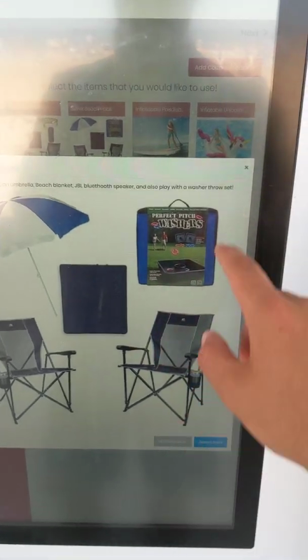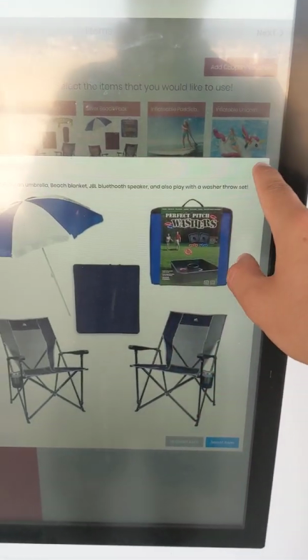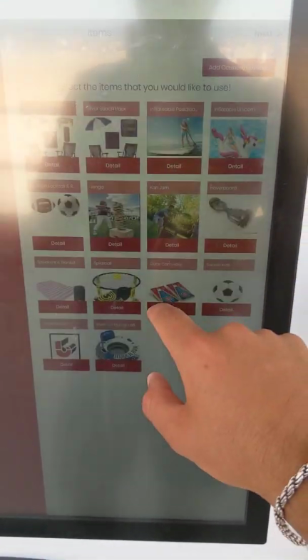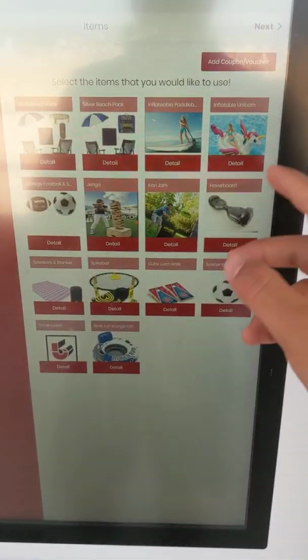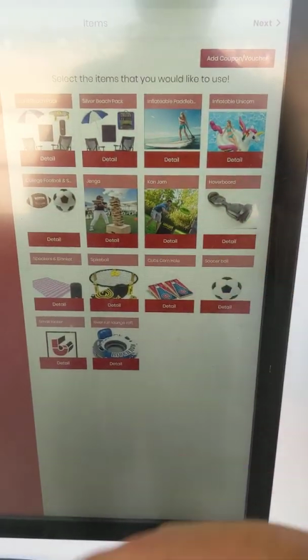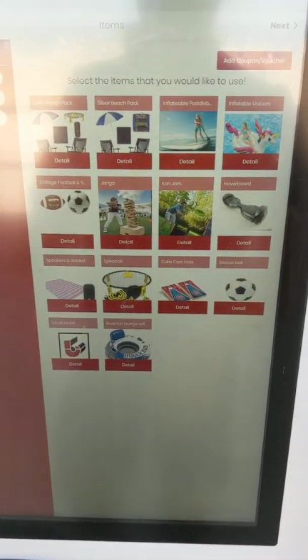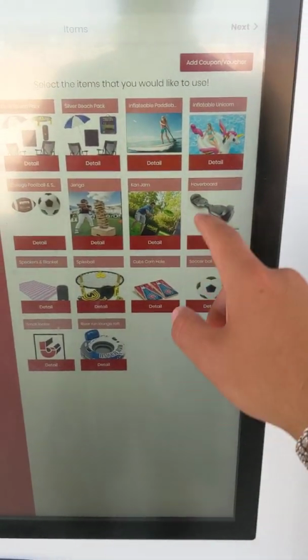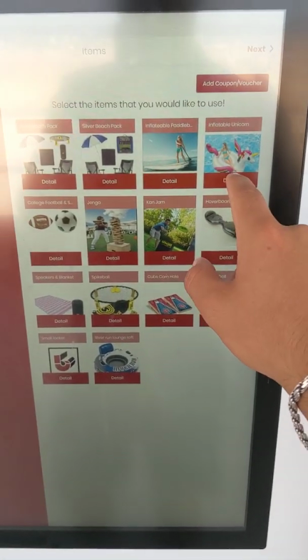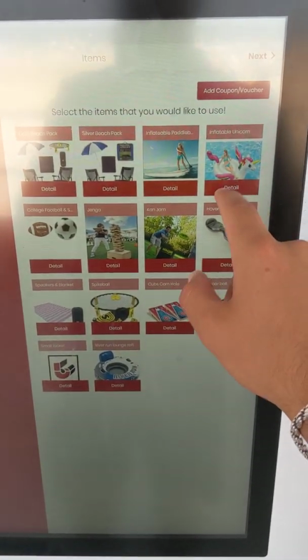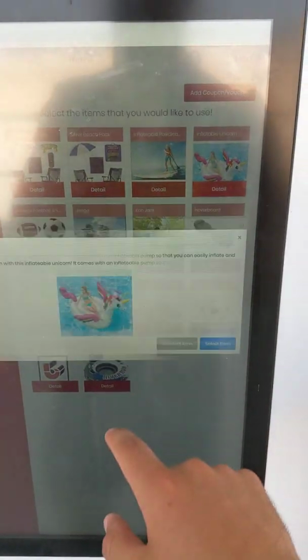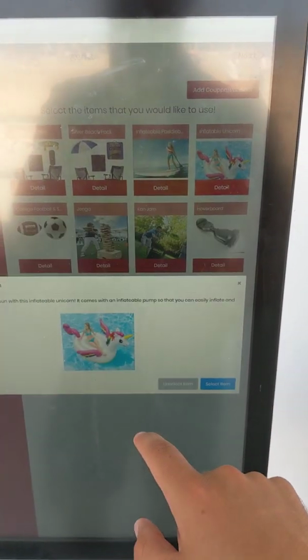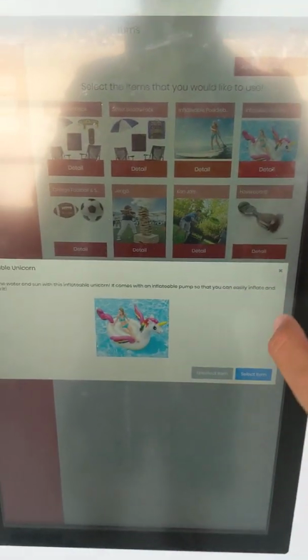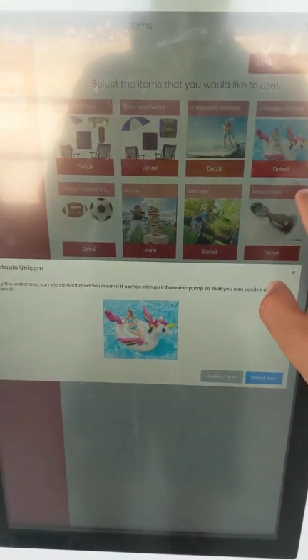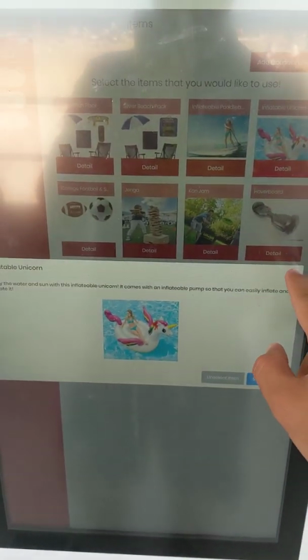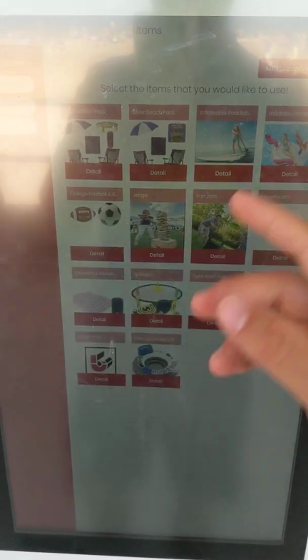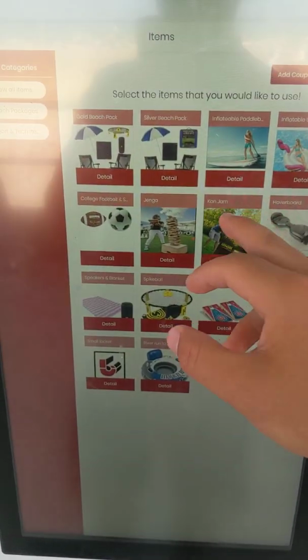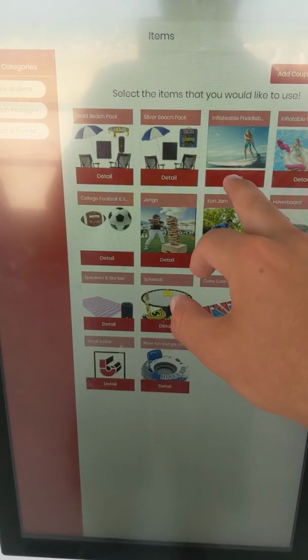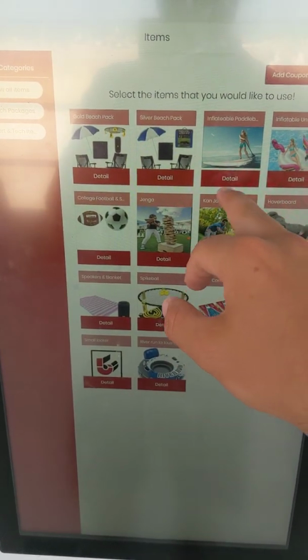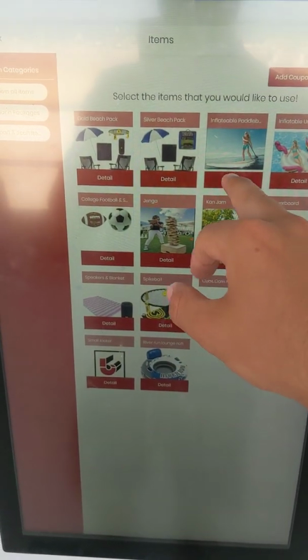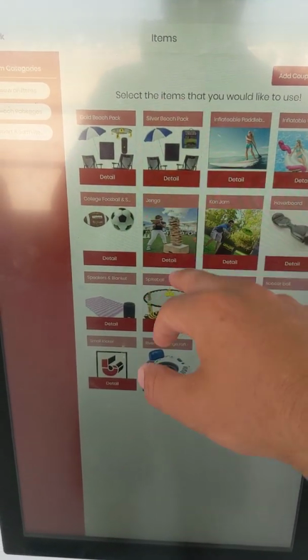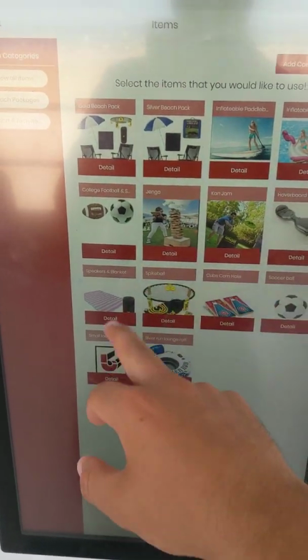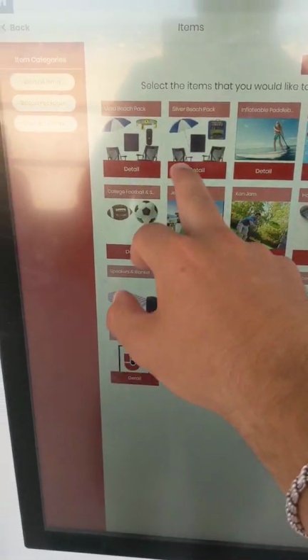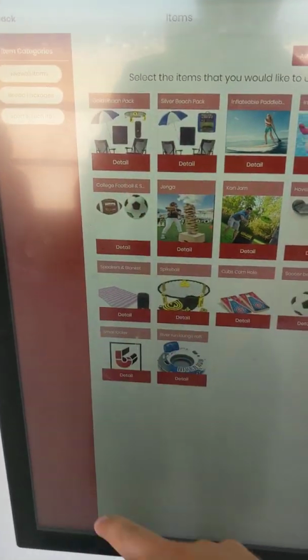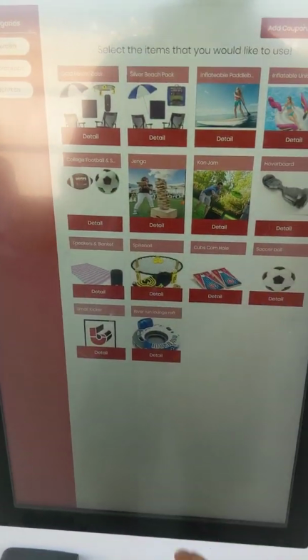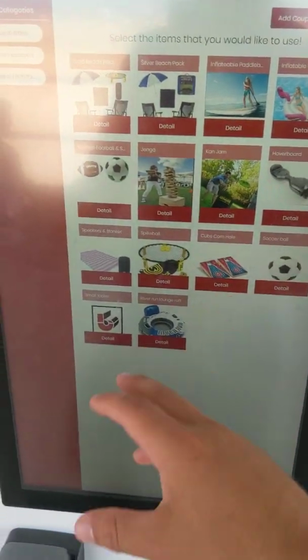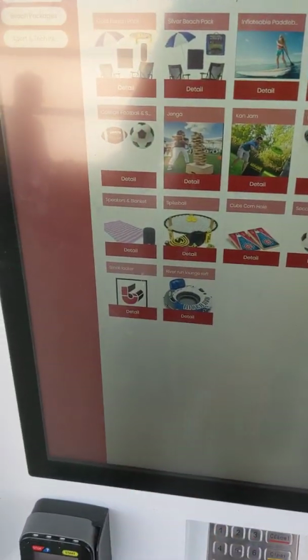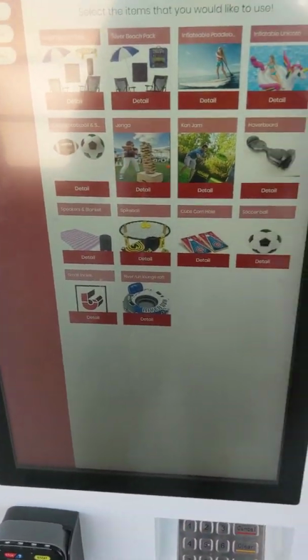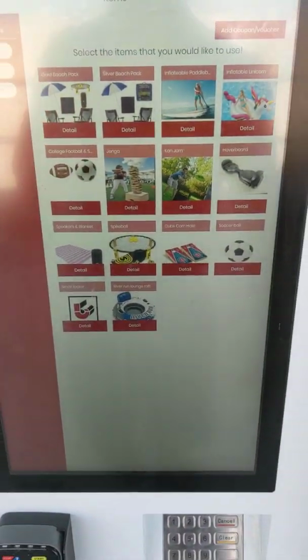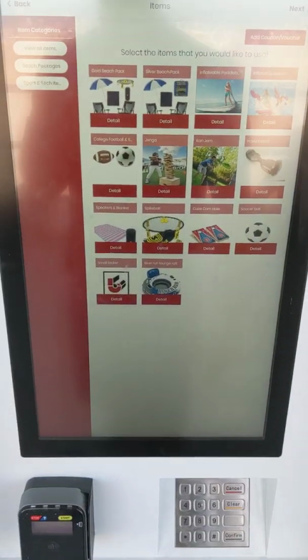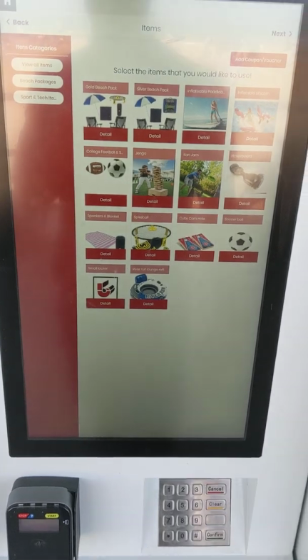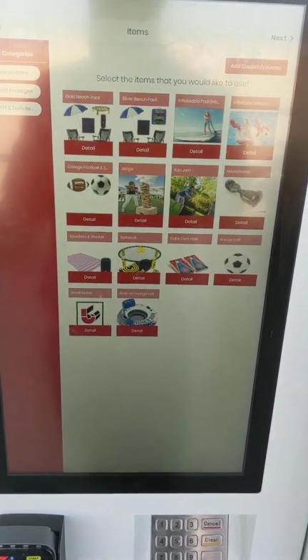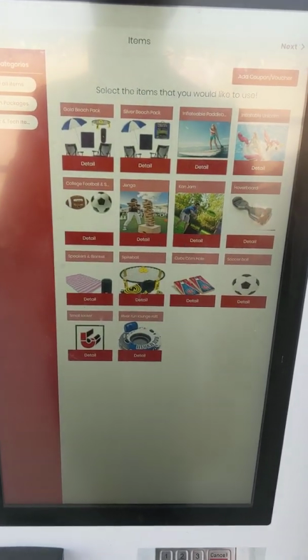Items in the kiosk can vary from inflatable unicorns, inflatable toys in general, paddle boards, beach sets, spike ball, kan jam, and just about anything you can think of.